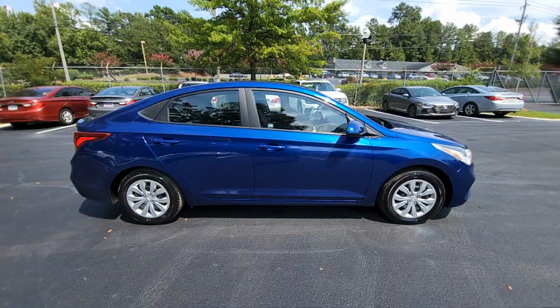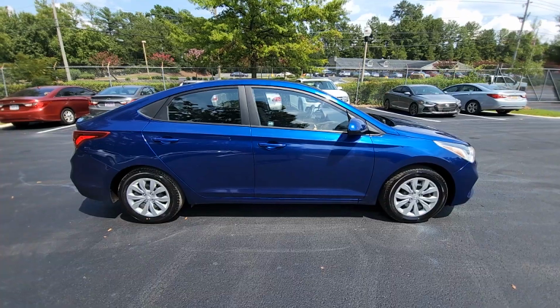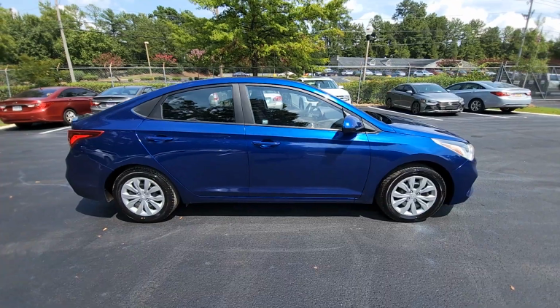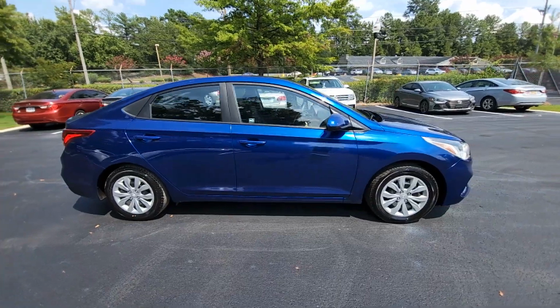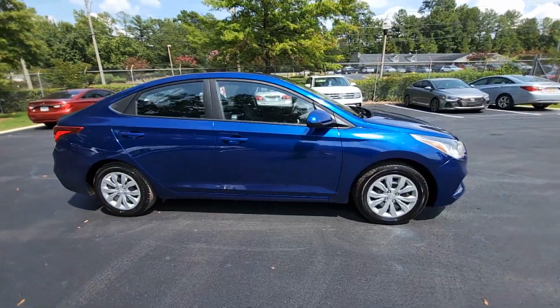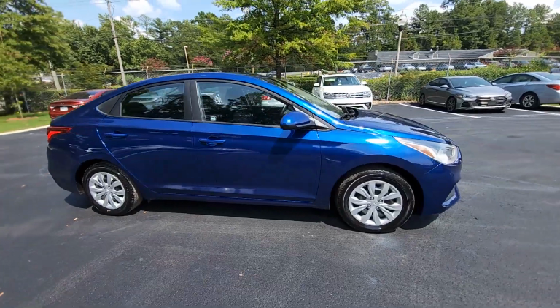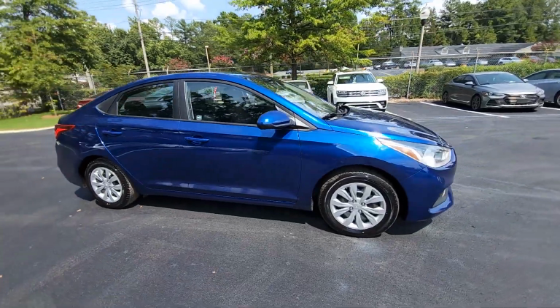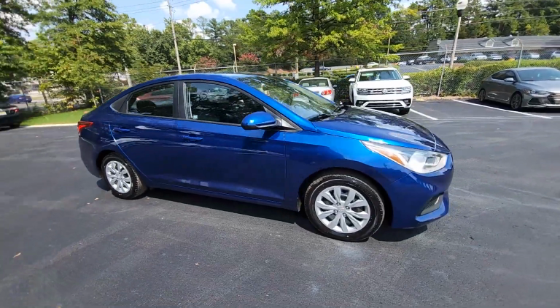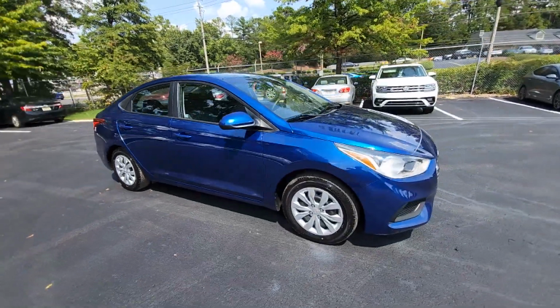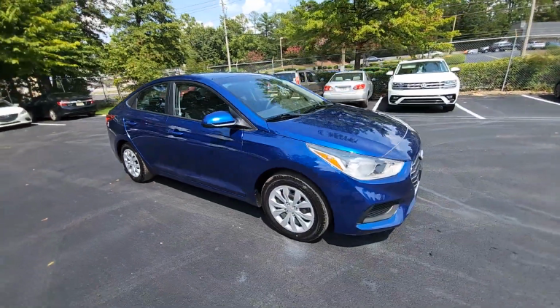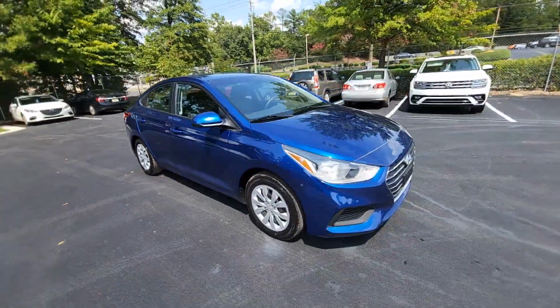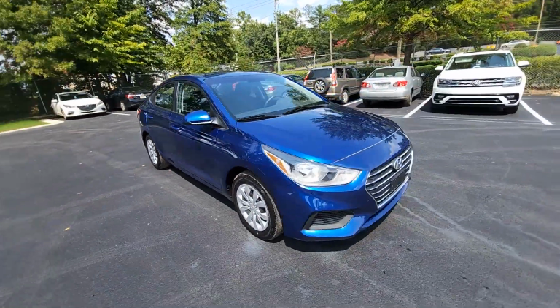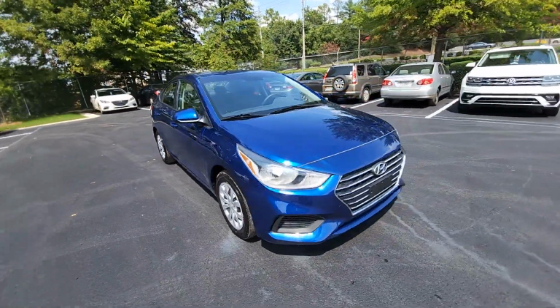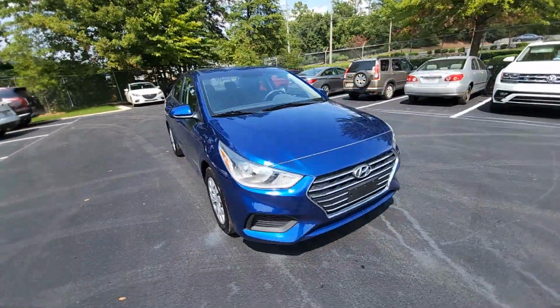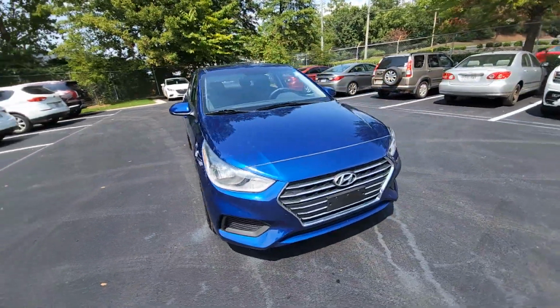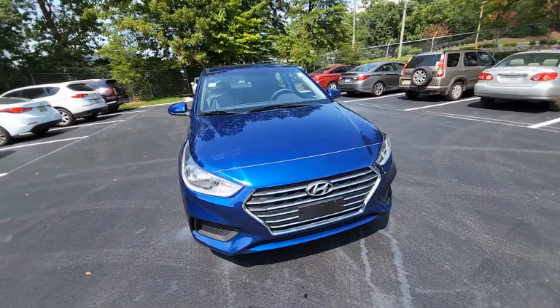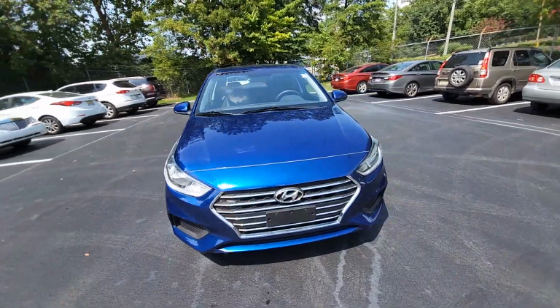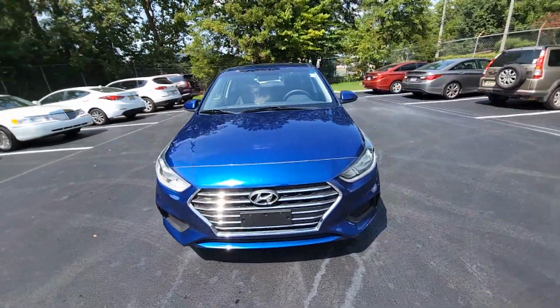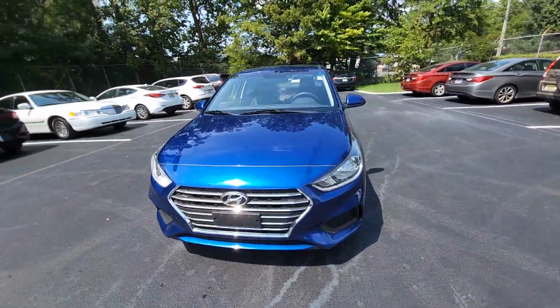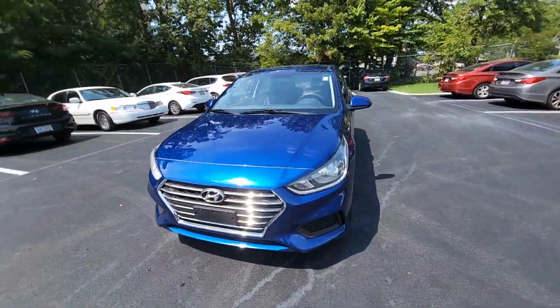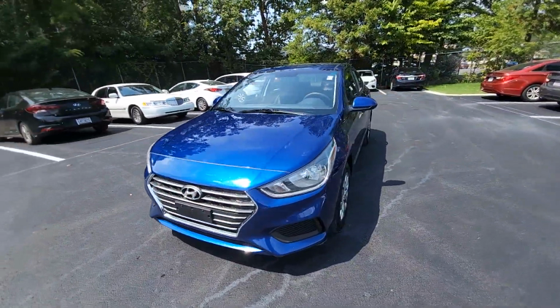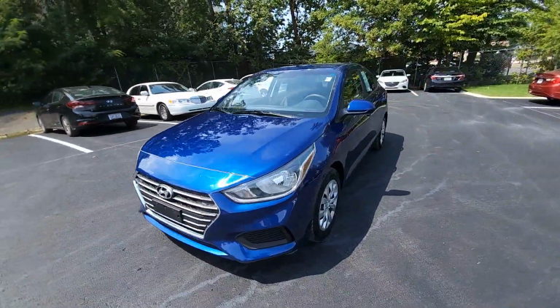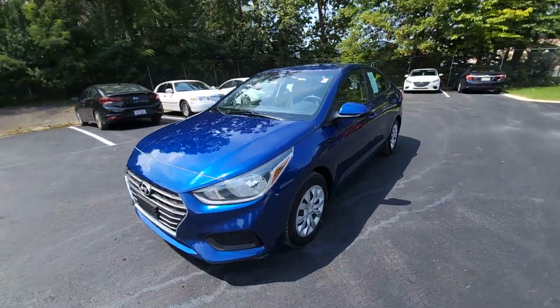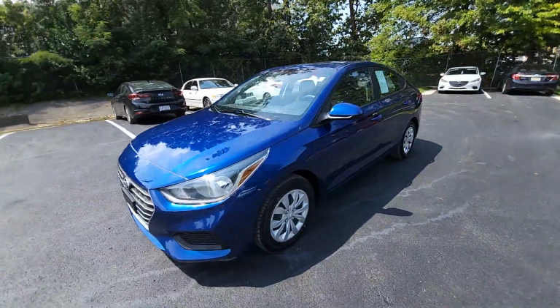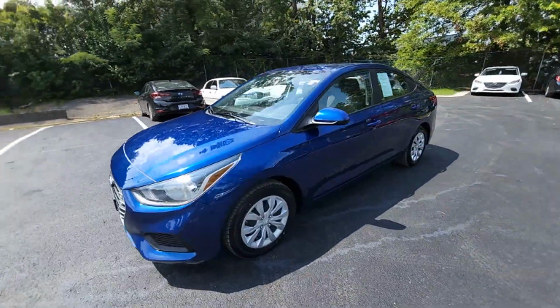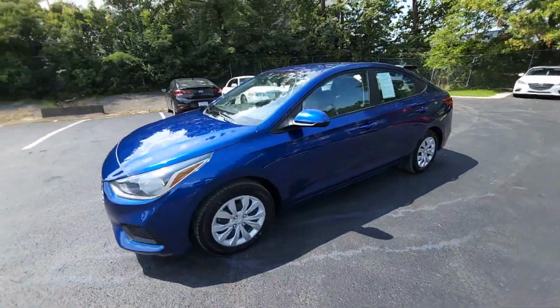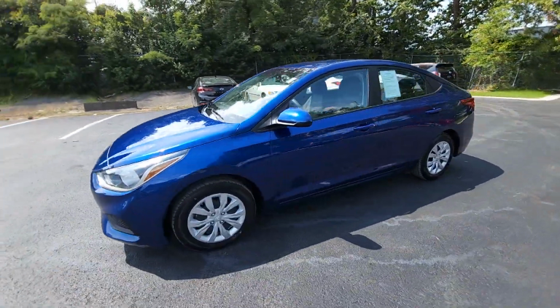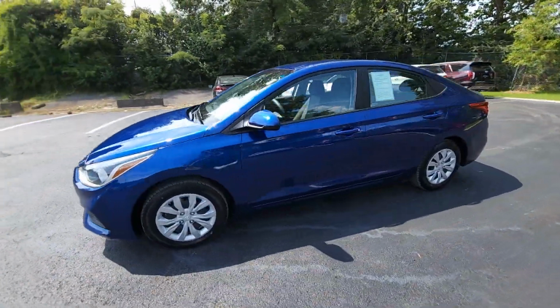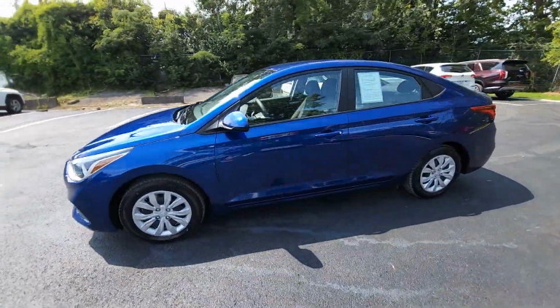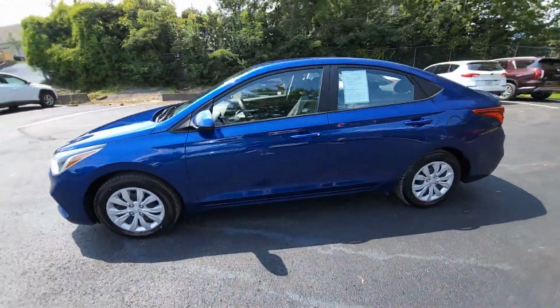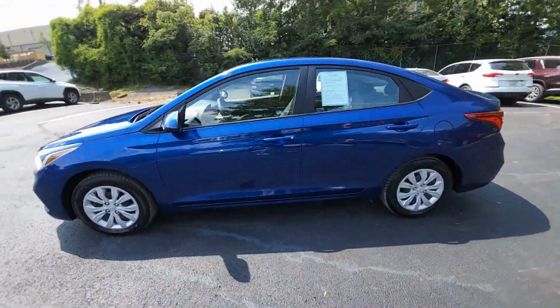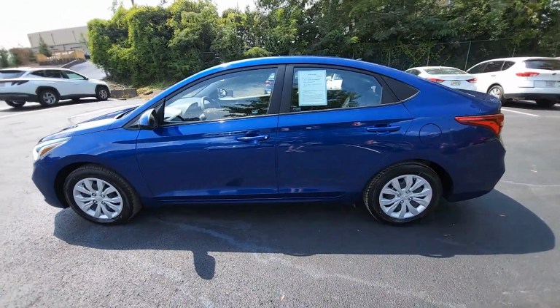This could be the car for you. The 2021 Hyundai Accent. With less than 70,000 miles on the odometer, this vehicle stands out from the rest.